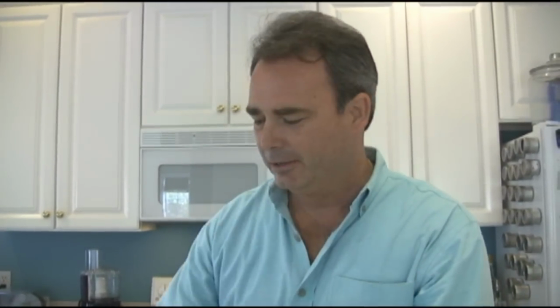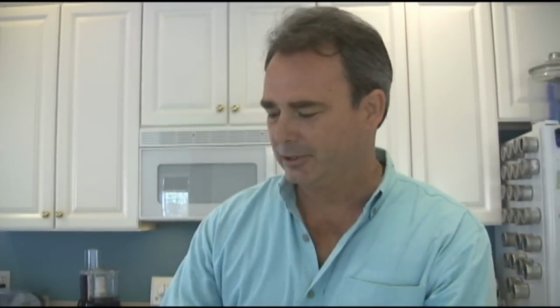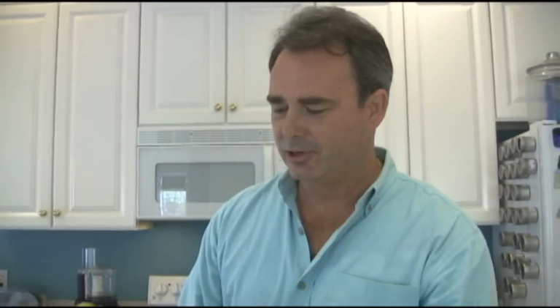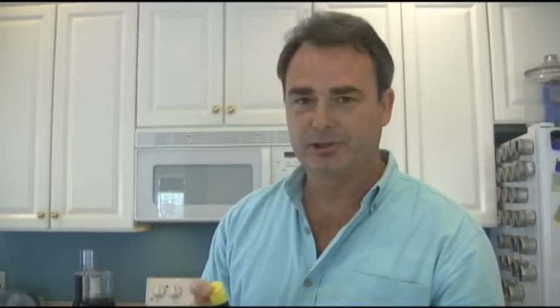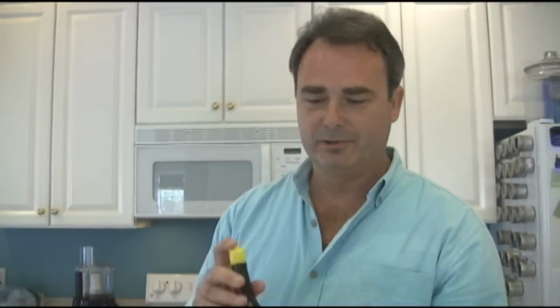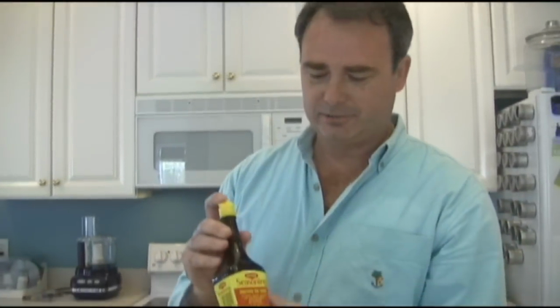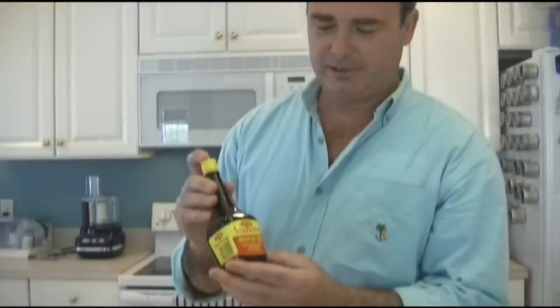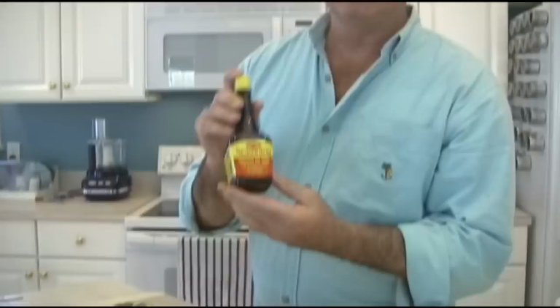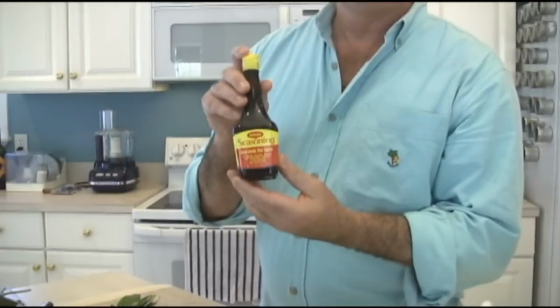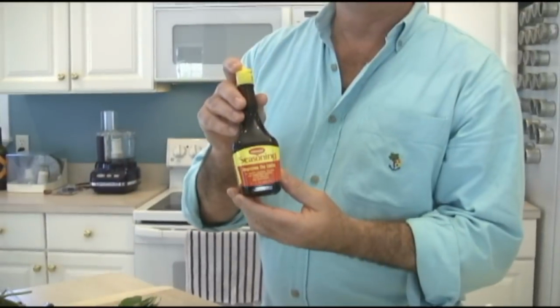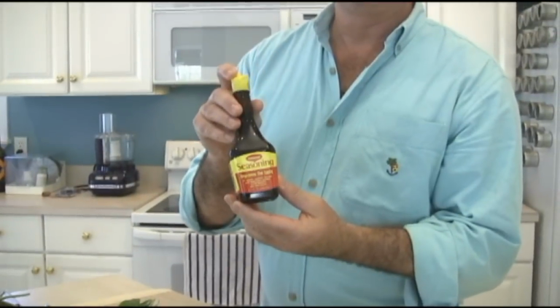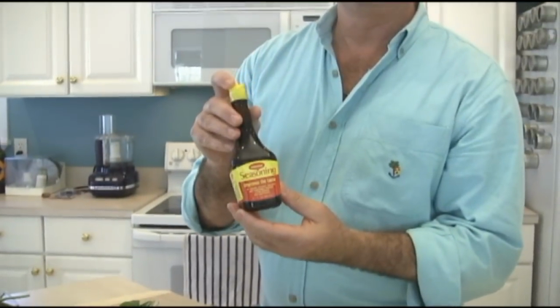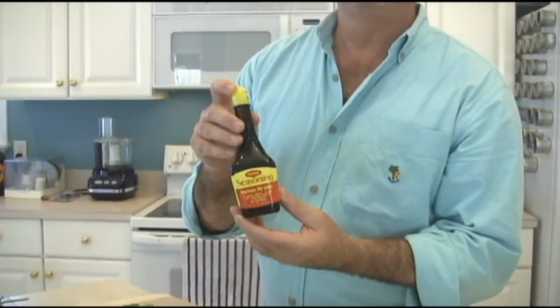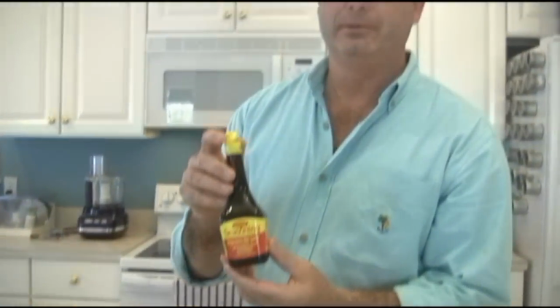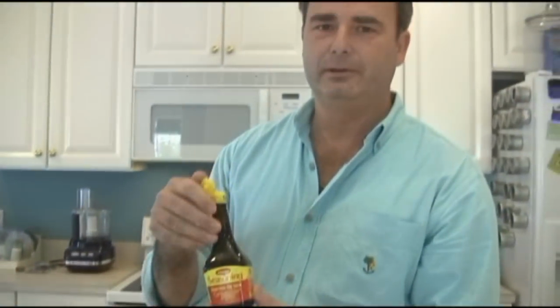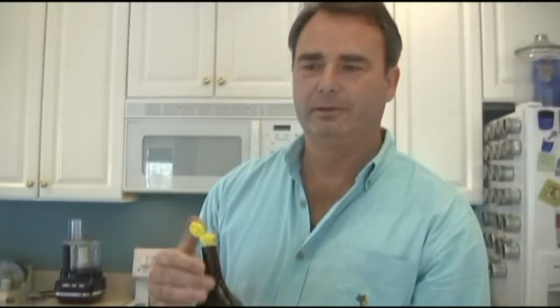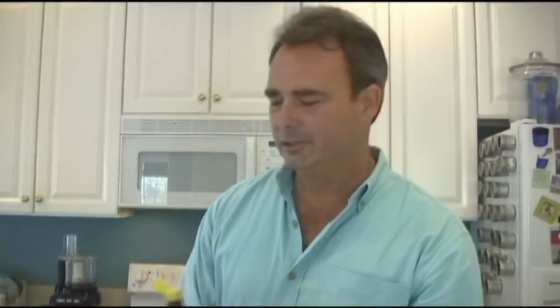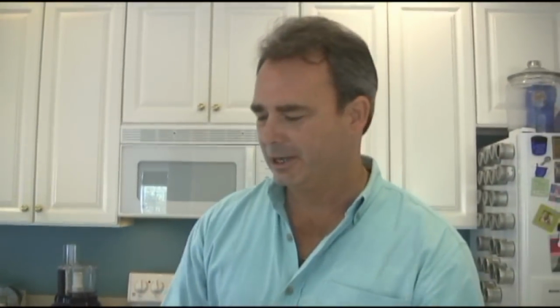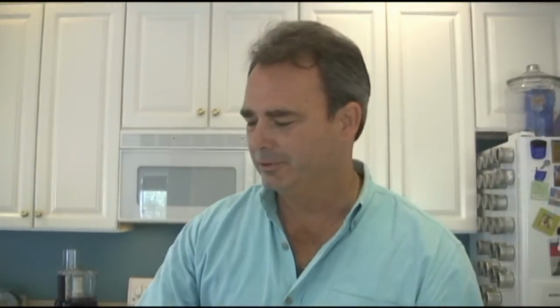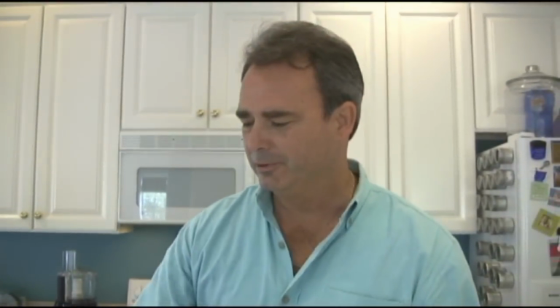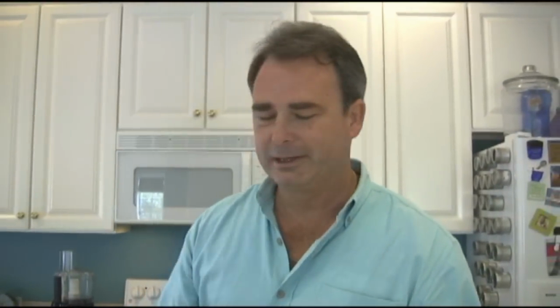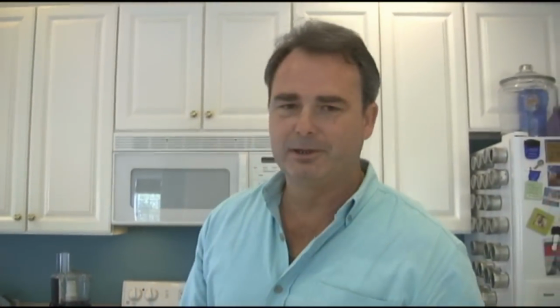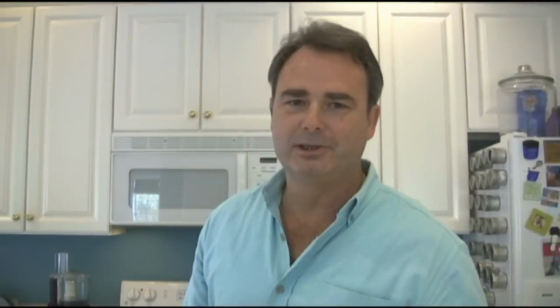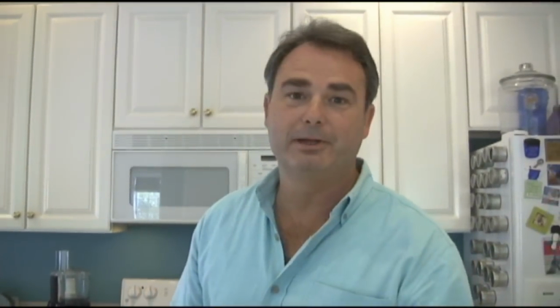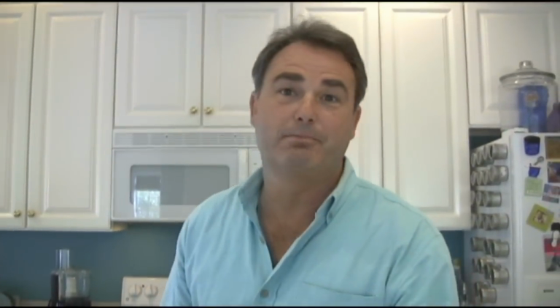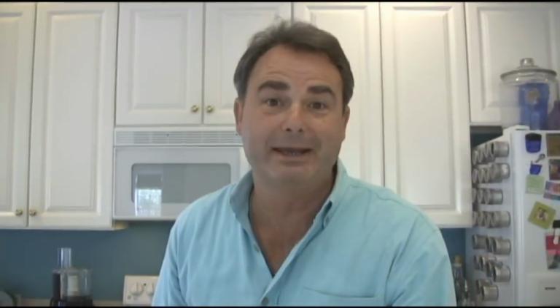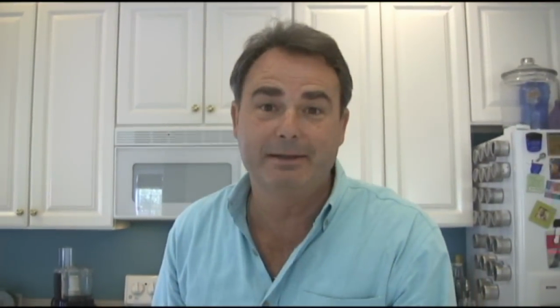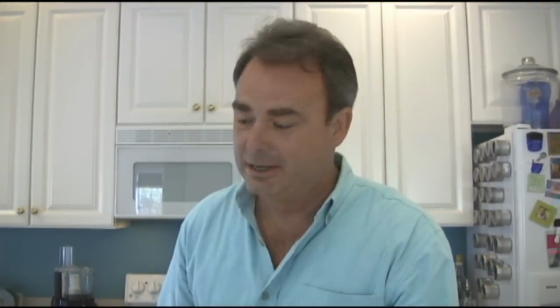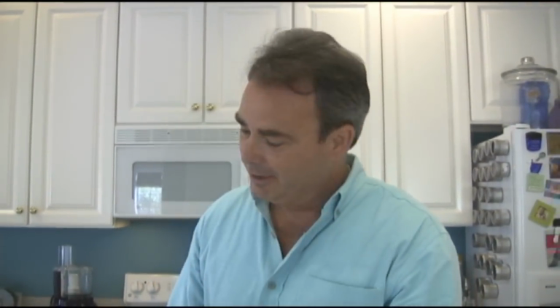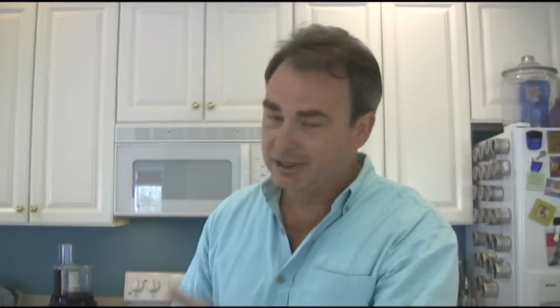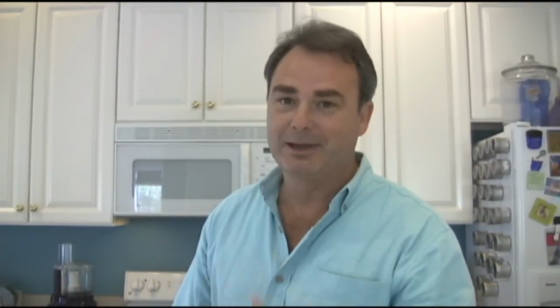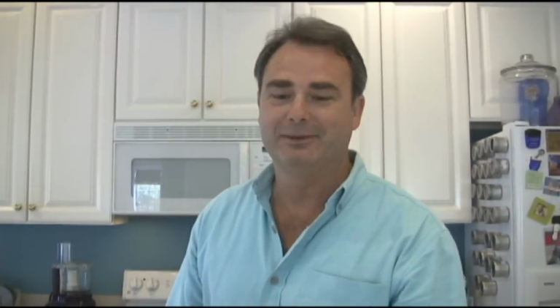In fact, the star of the show is this right here — it's a Maggie sauce. Typically, the guys from Man Cave Munchies don't mention brand names, but in this case we have to.